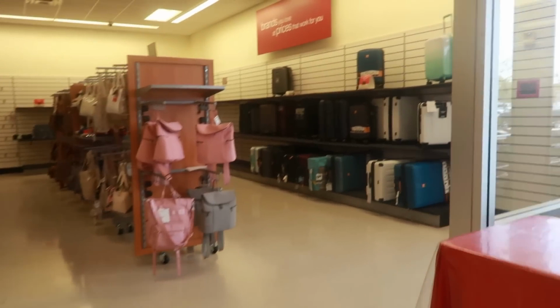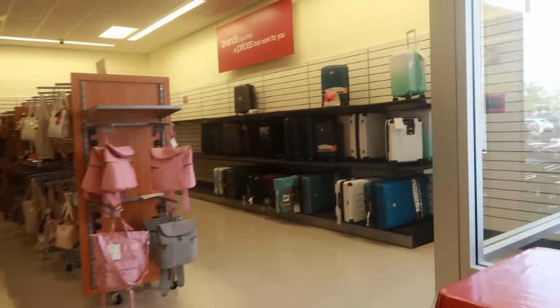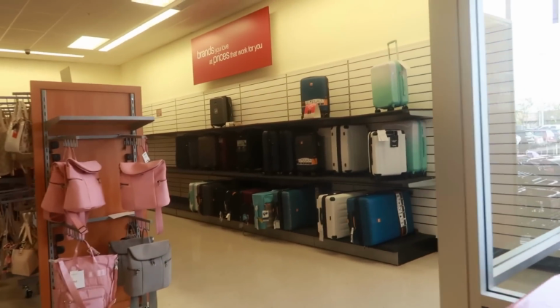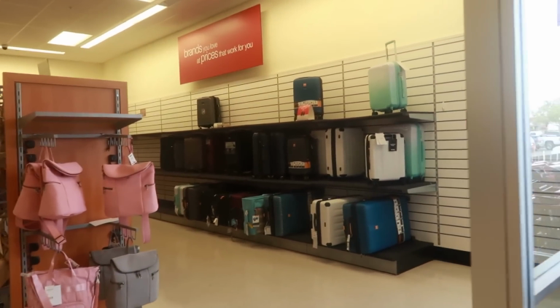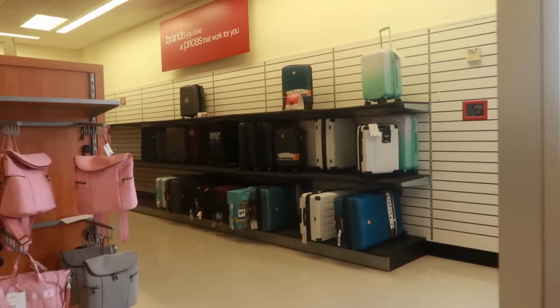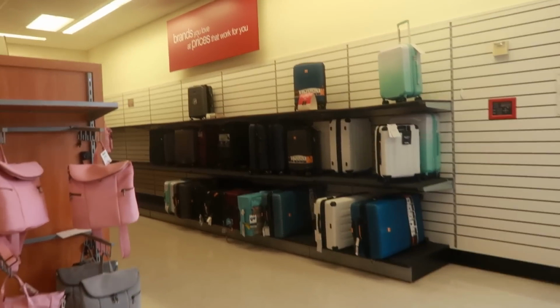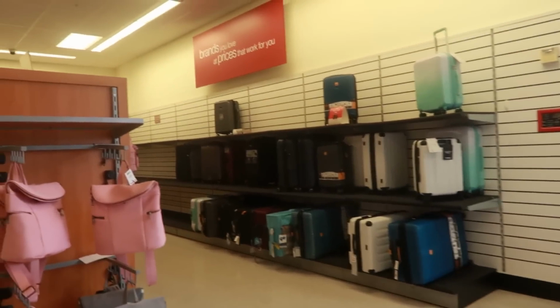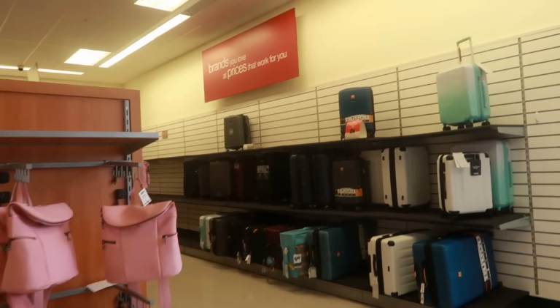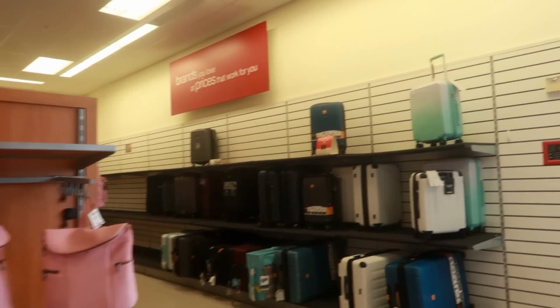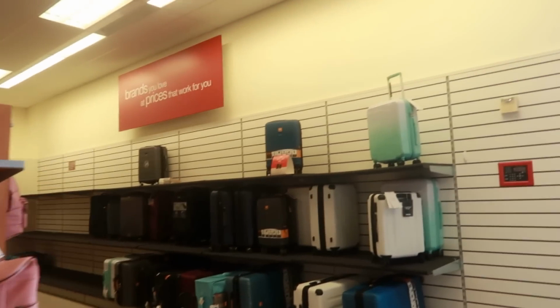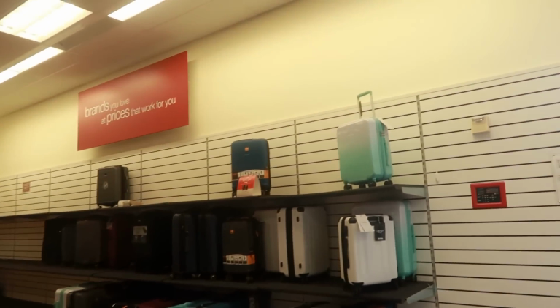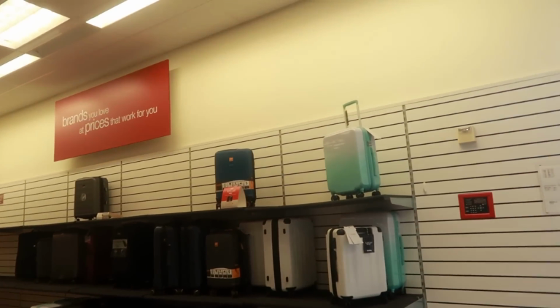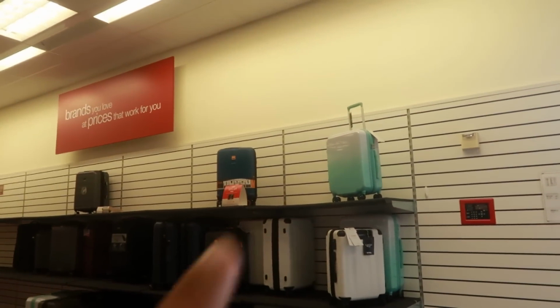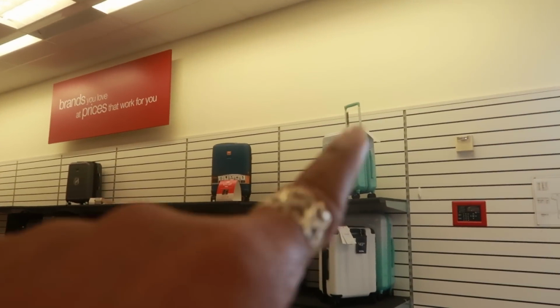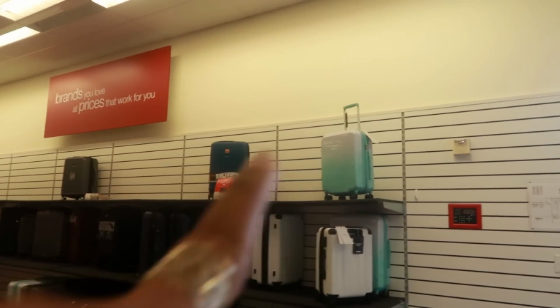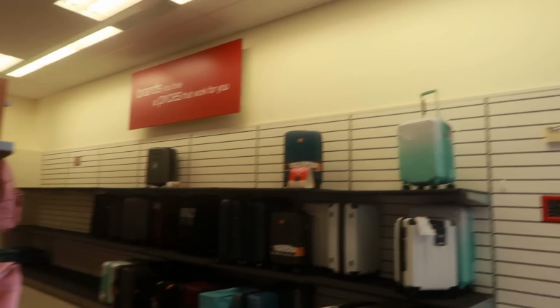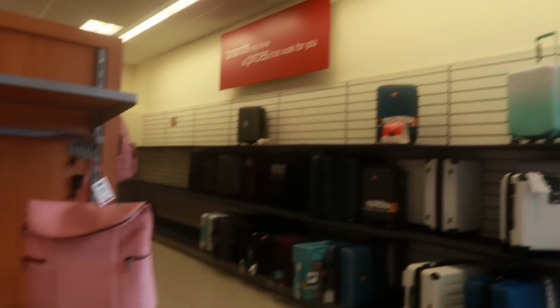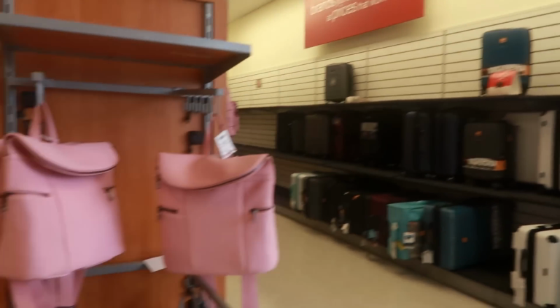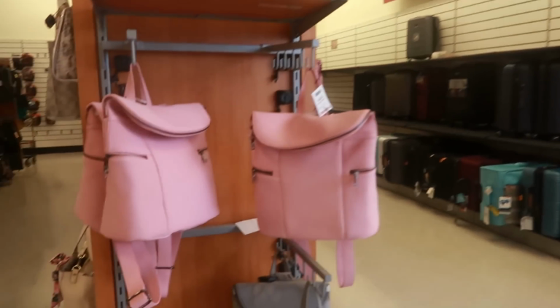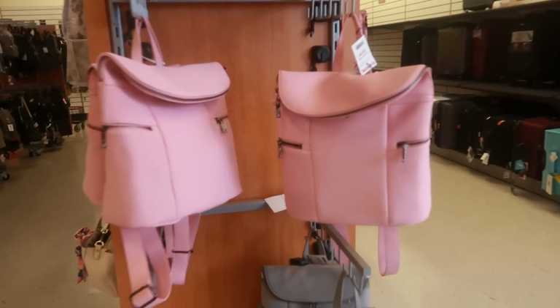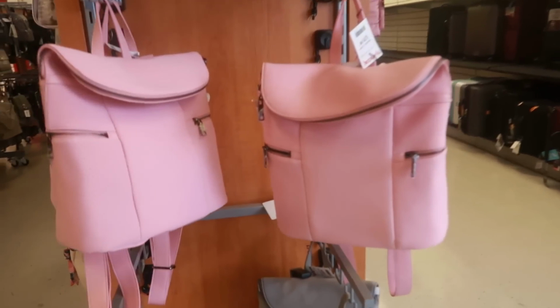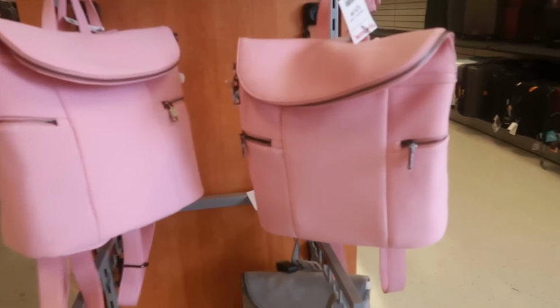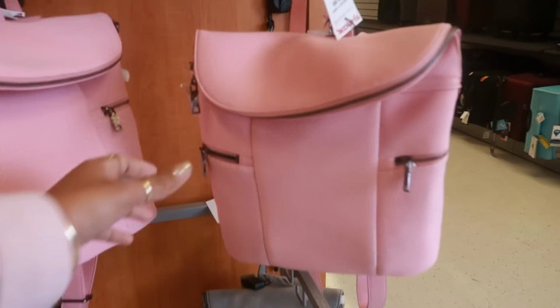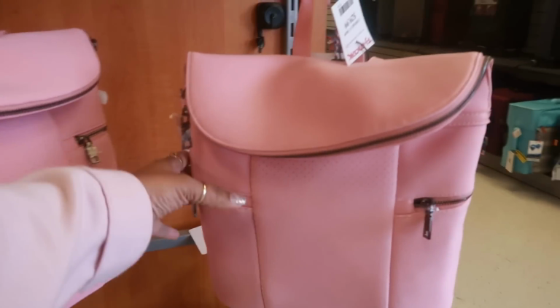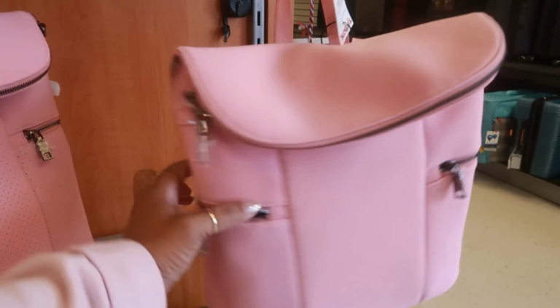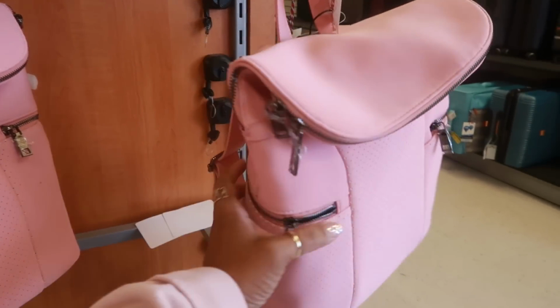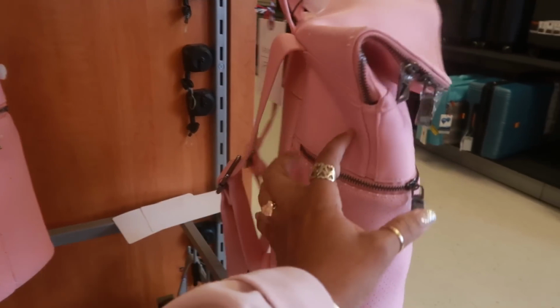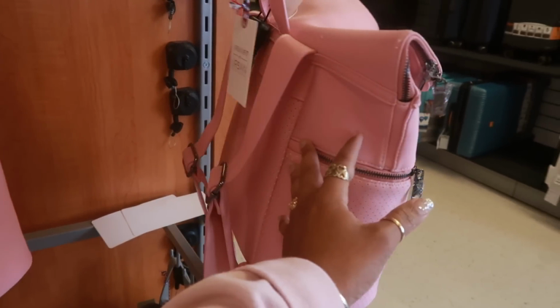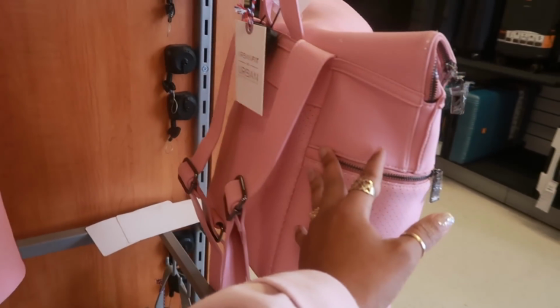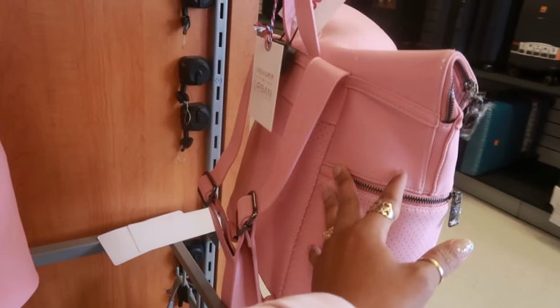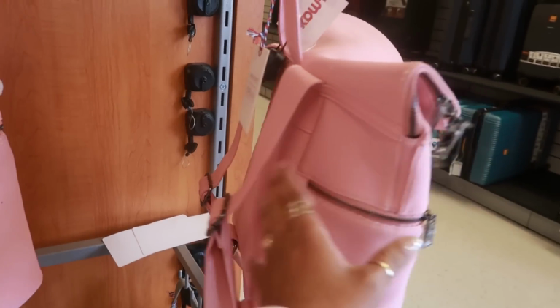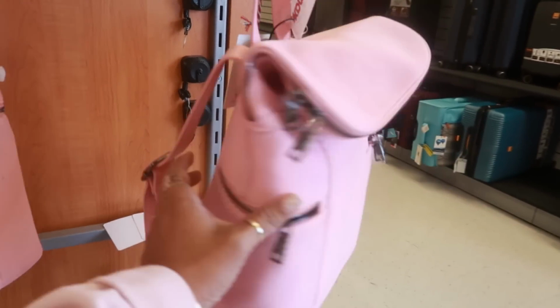Looks like they're short on their luggage, although I do like that ombre green one up there. $29 Urban Fit.